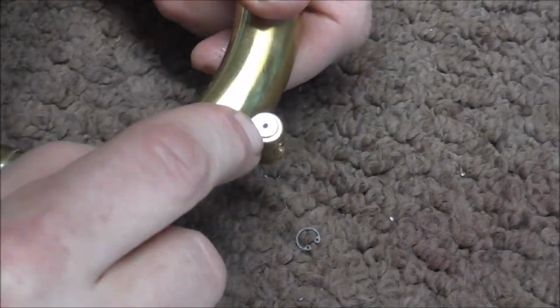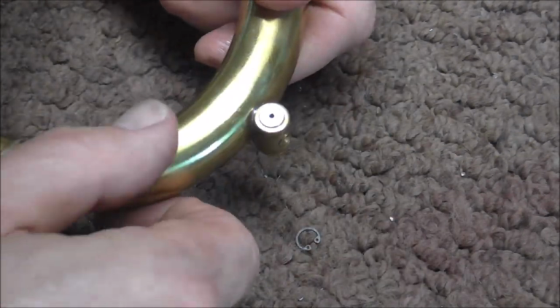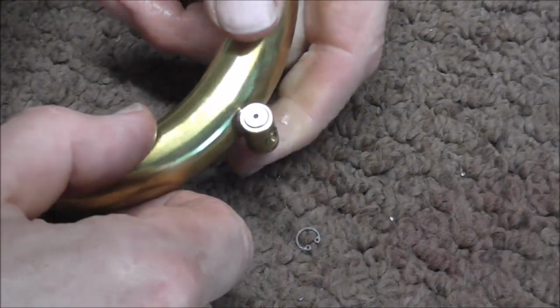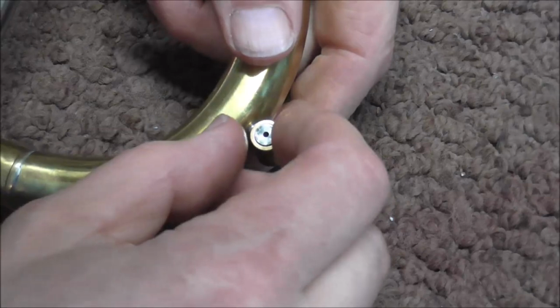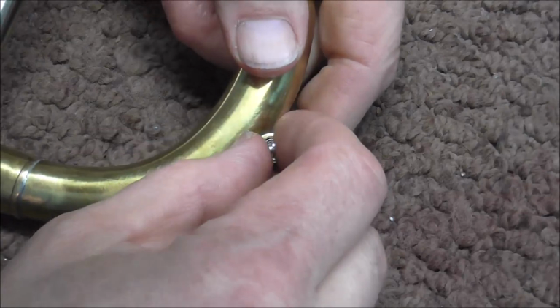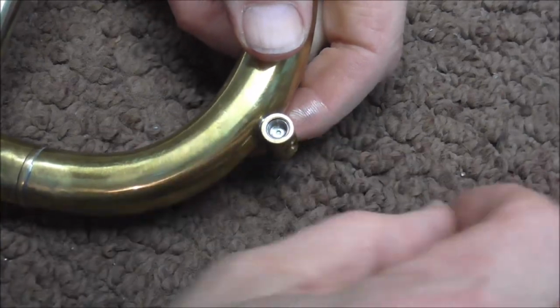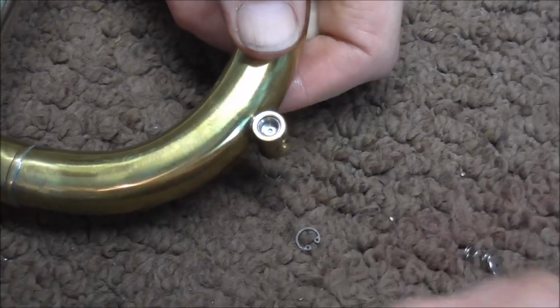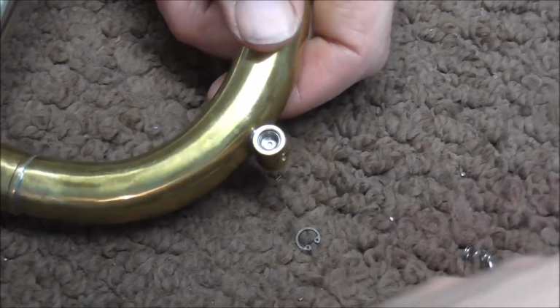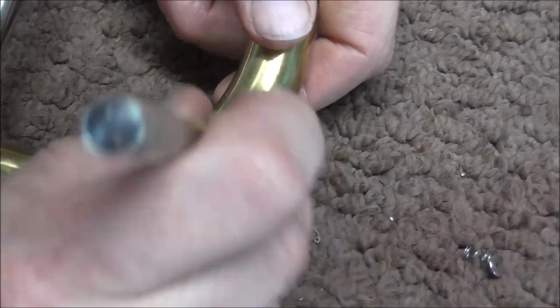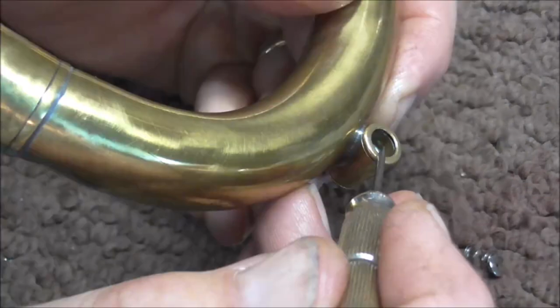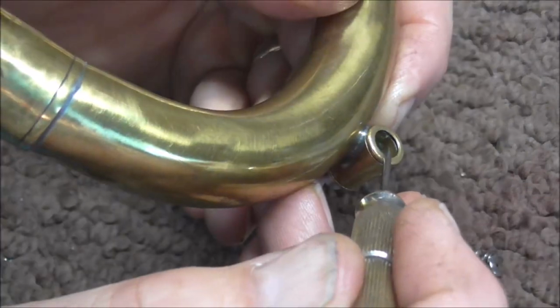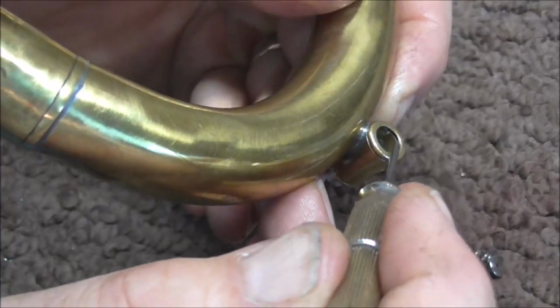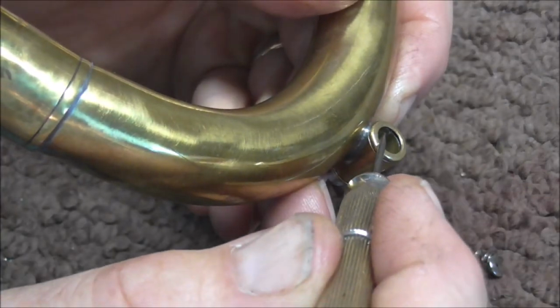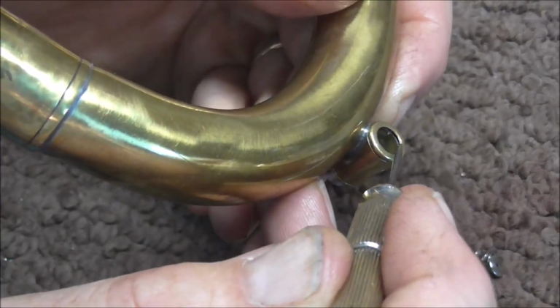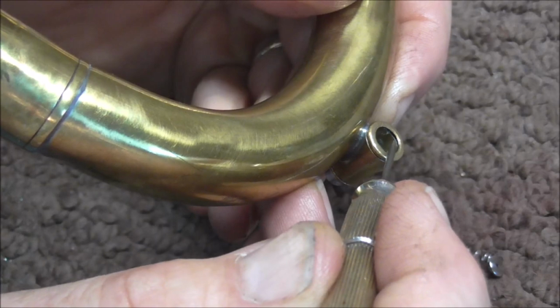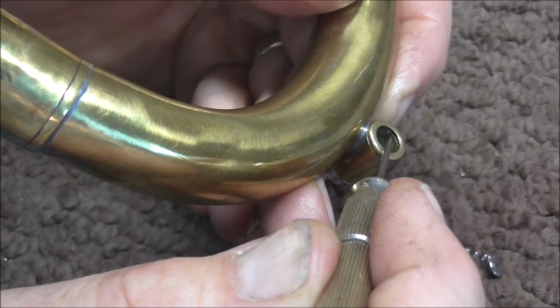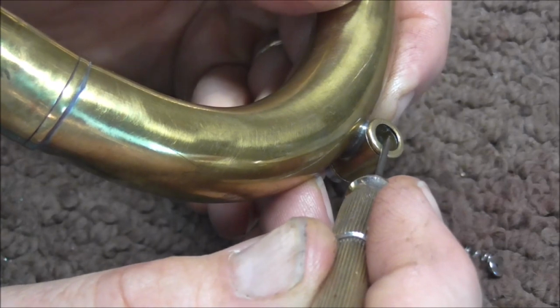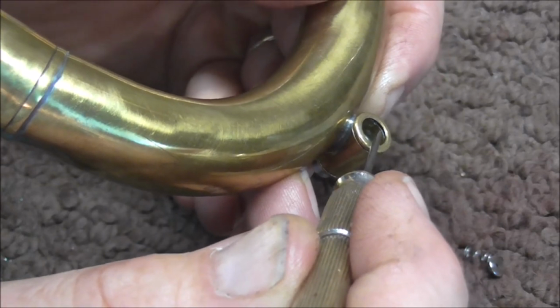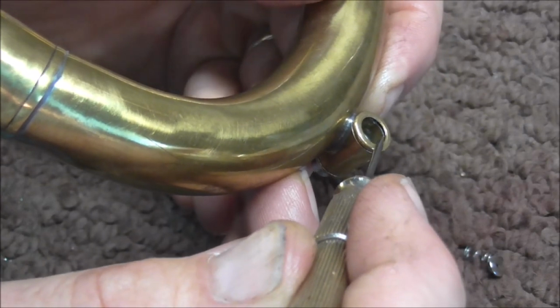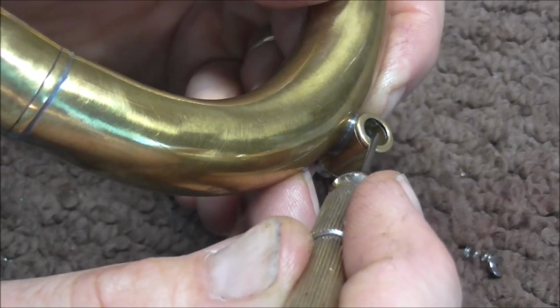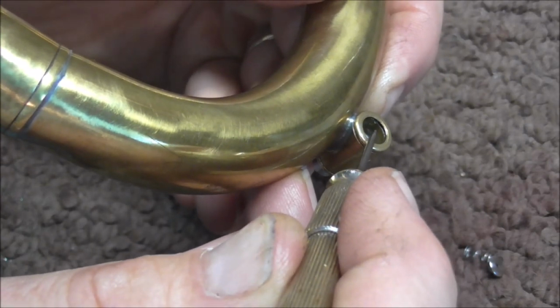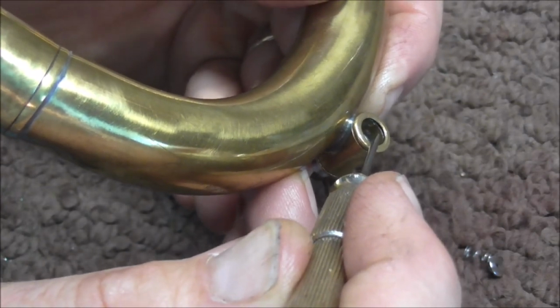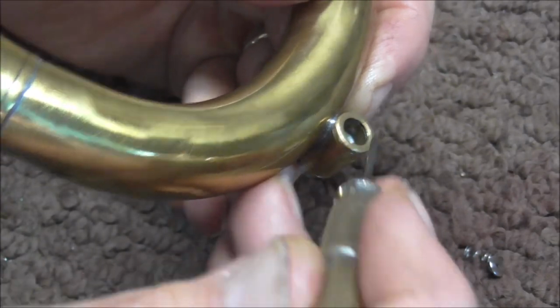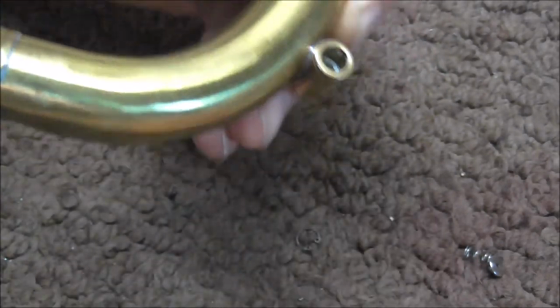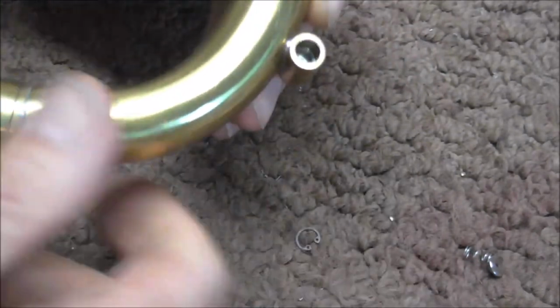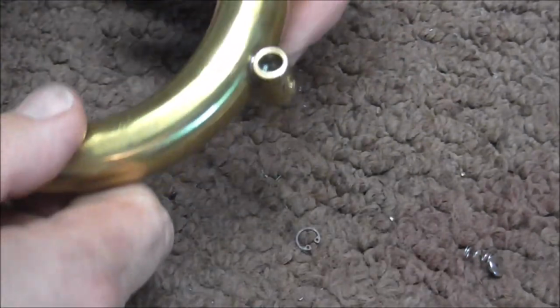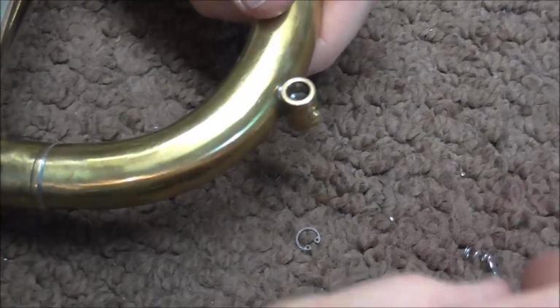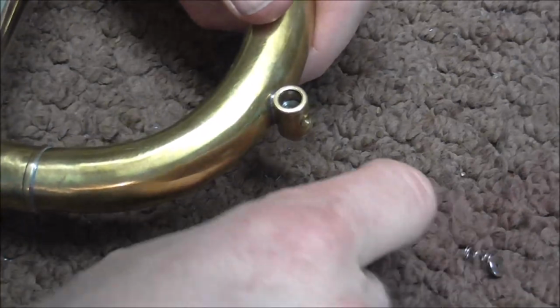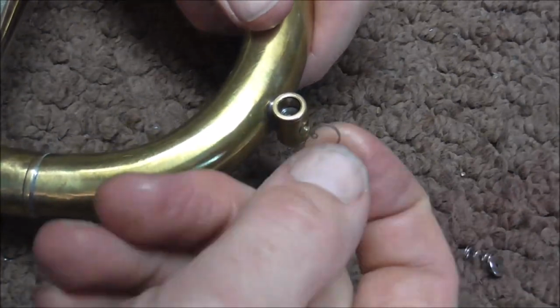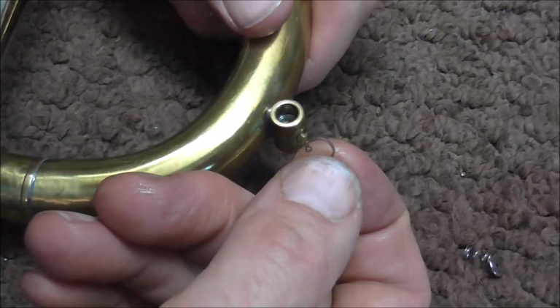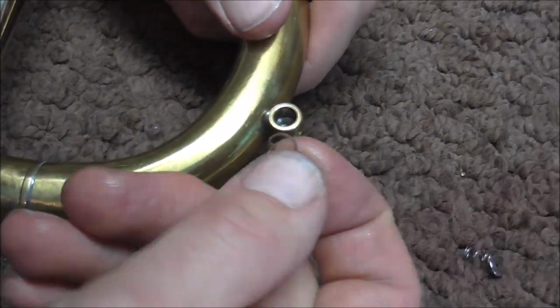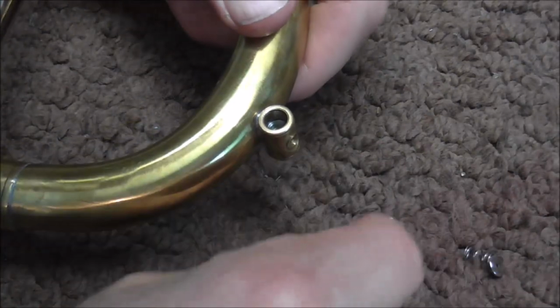There's a little groove inside the Amato water key. I'm going to take this back apart to show you this little groove — you can see it right there if you look closely. That is what the E-clip slides into.